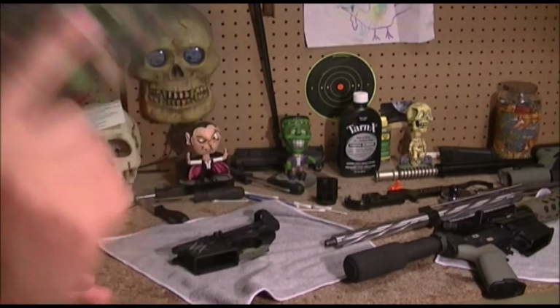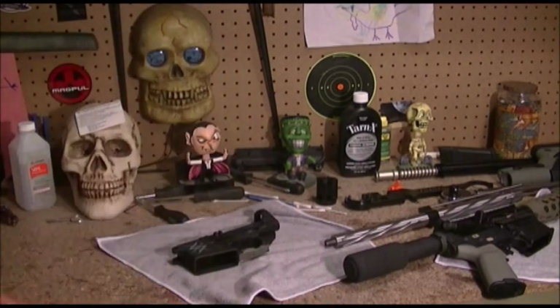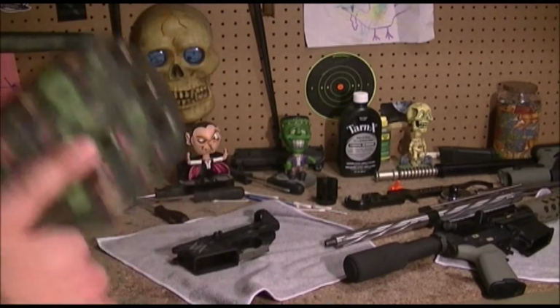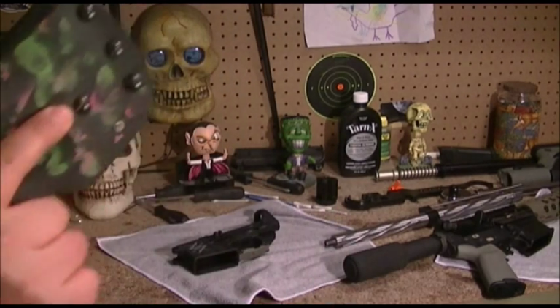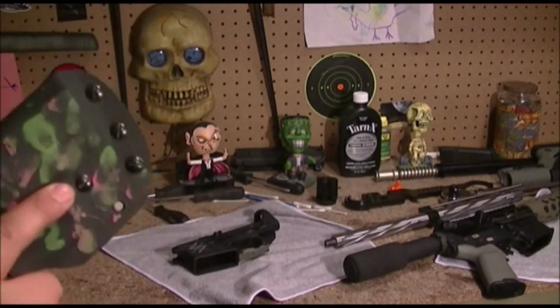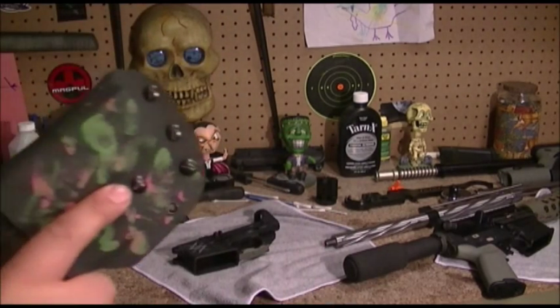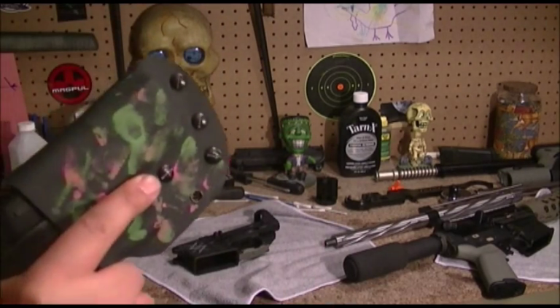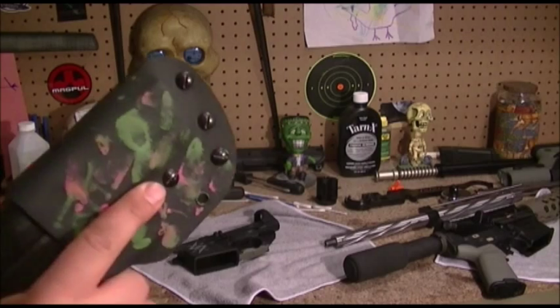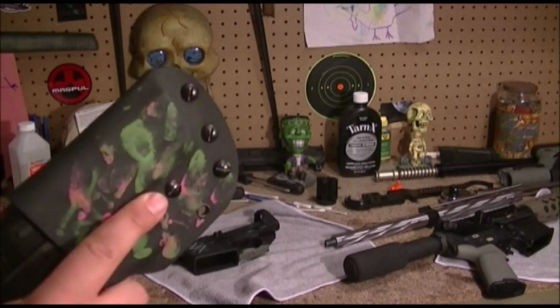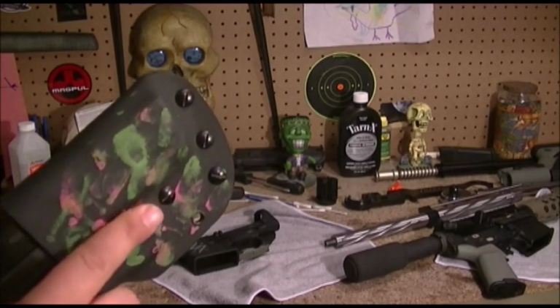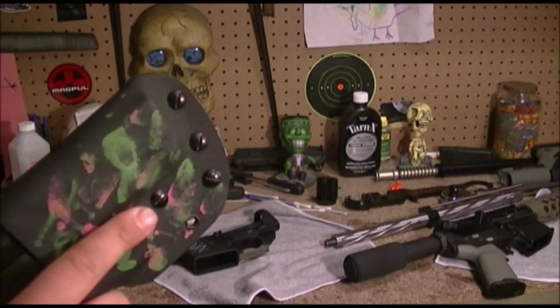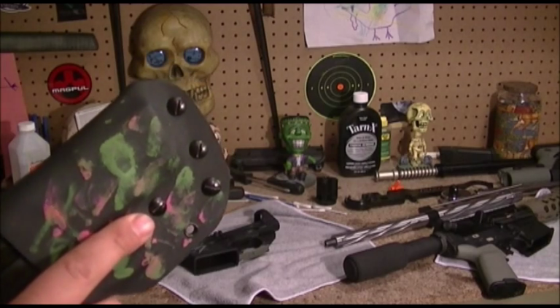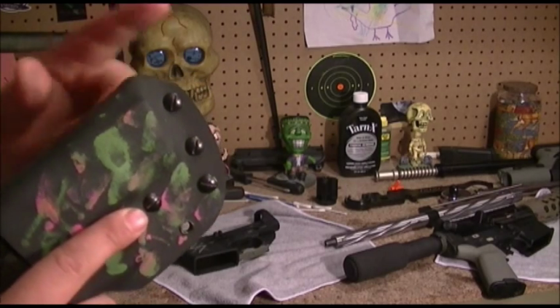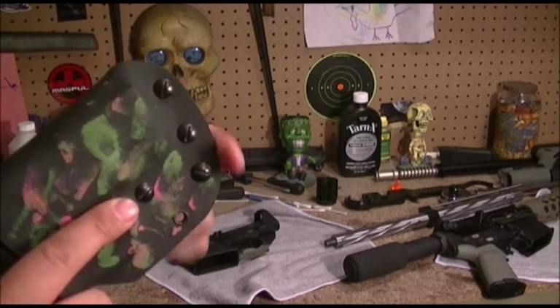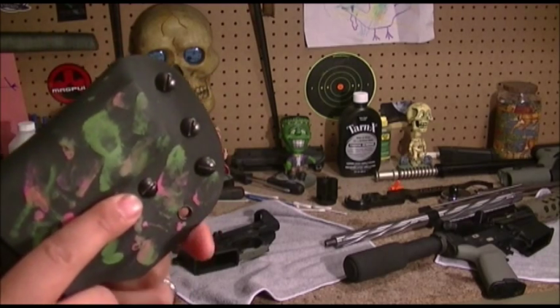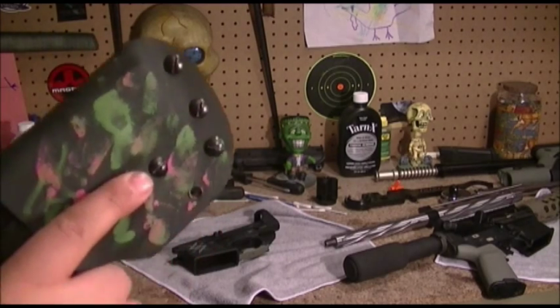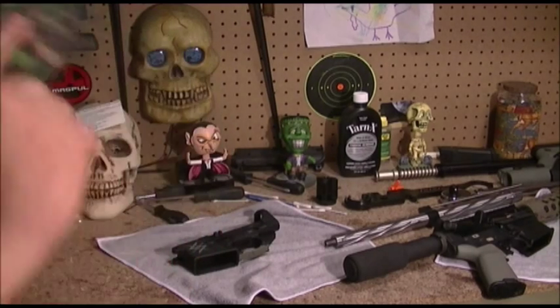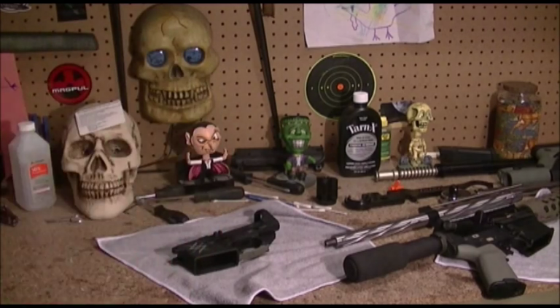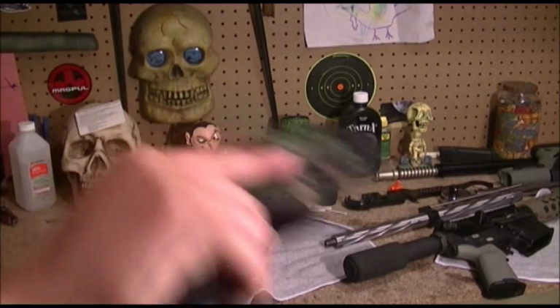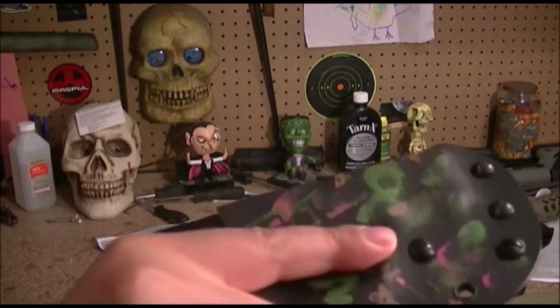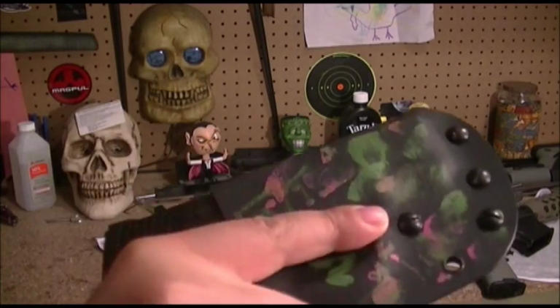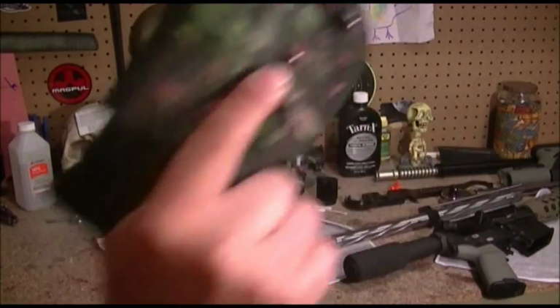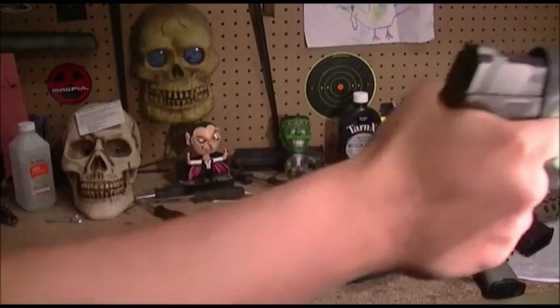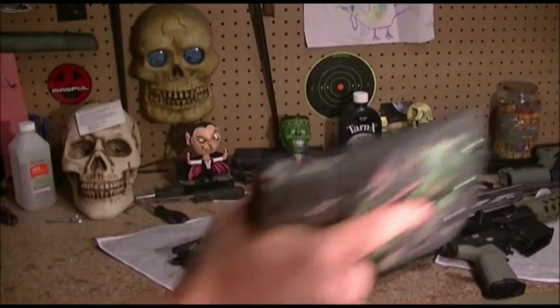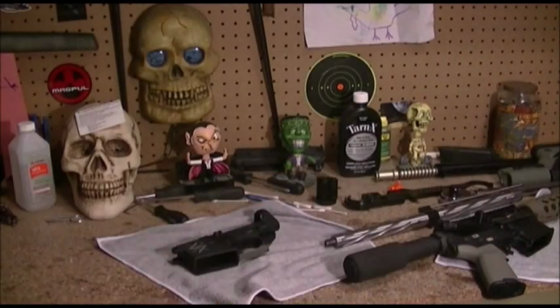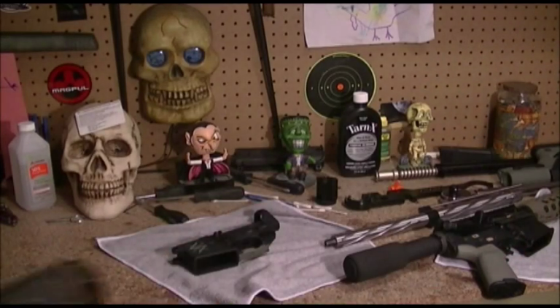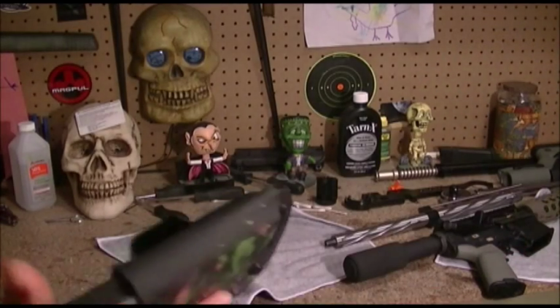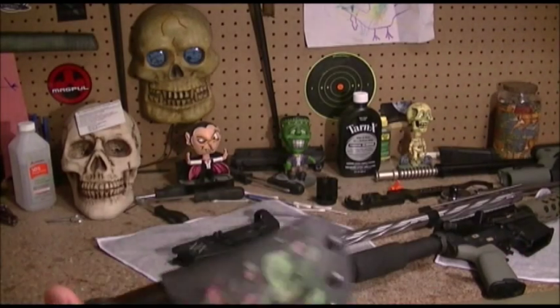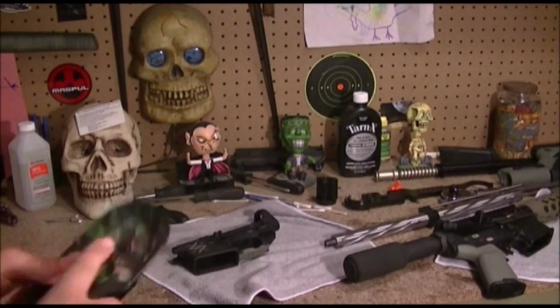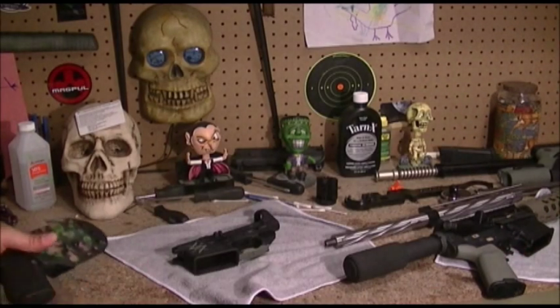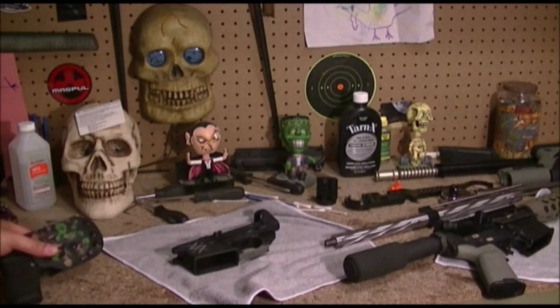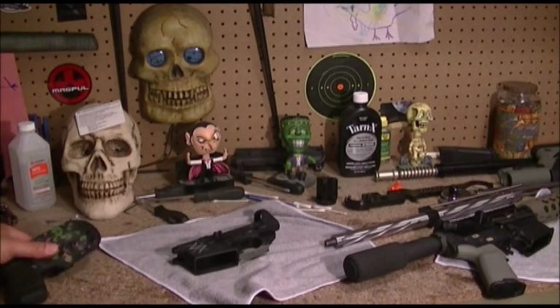Zombie green. So yeah, zombie shield, the zombie holster. I put a blade on here just as an attachment so it works as an axe in case of a zombie attack — put the blade on, slash slash — in case you're out of ammo.